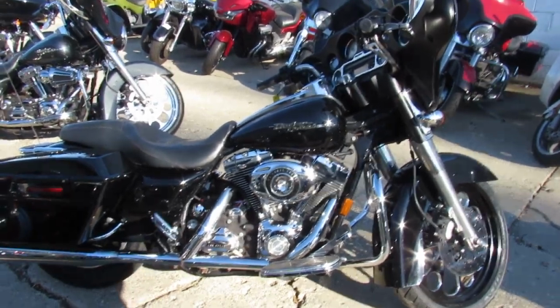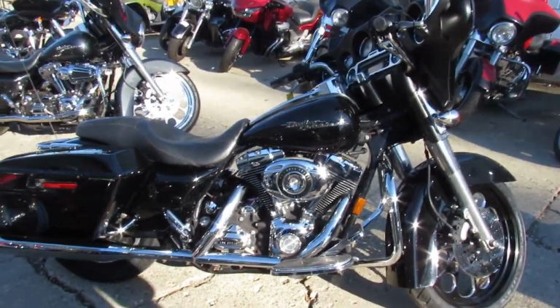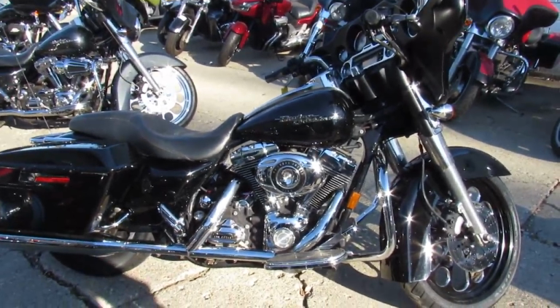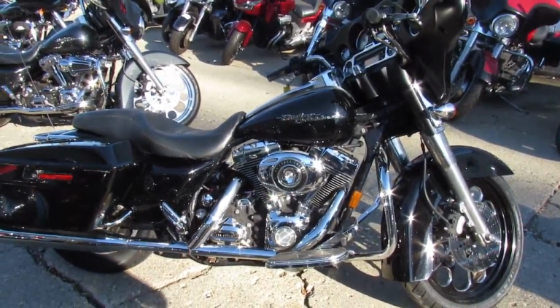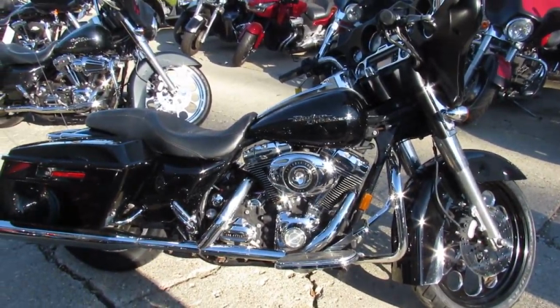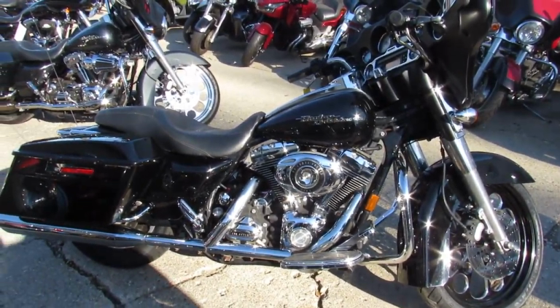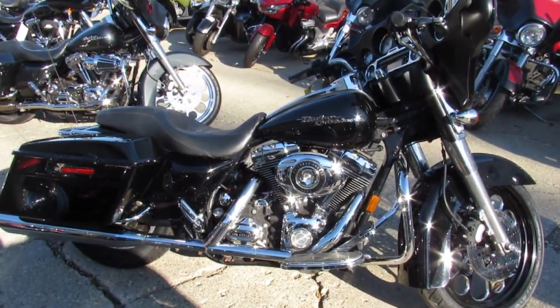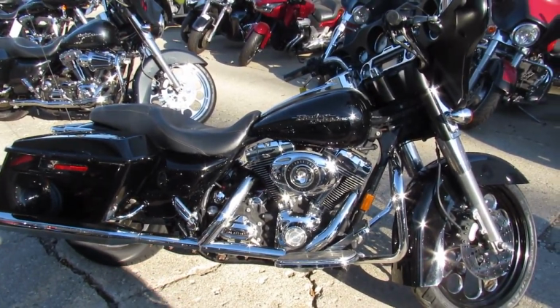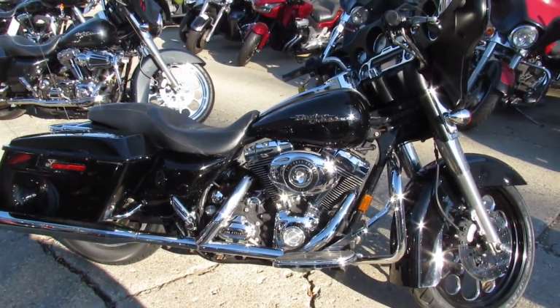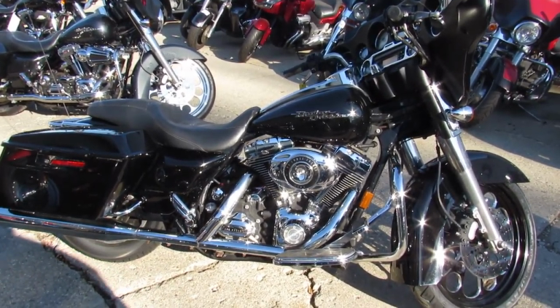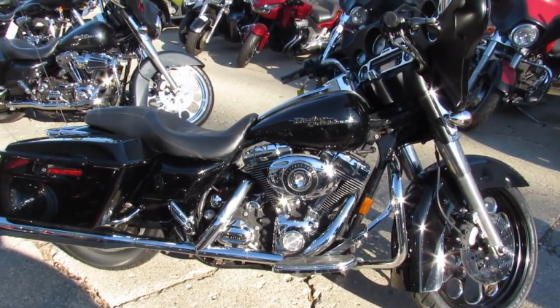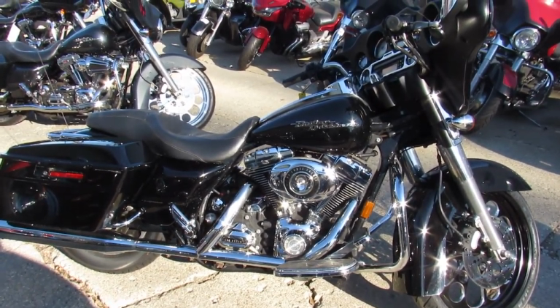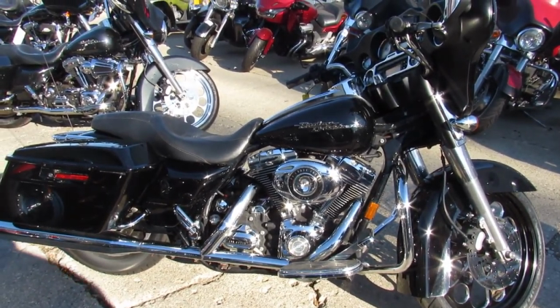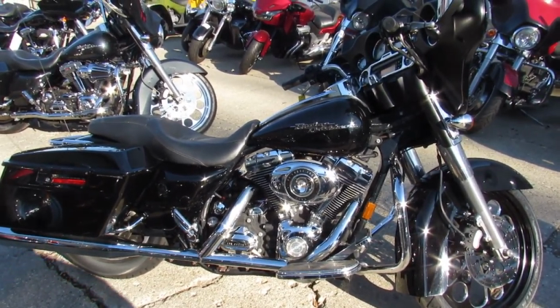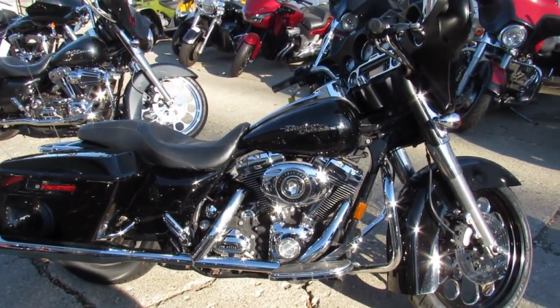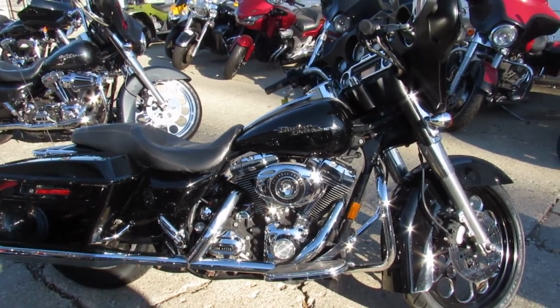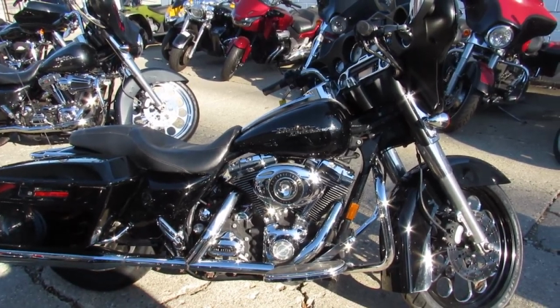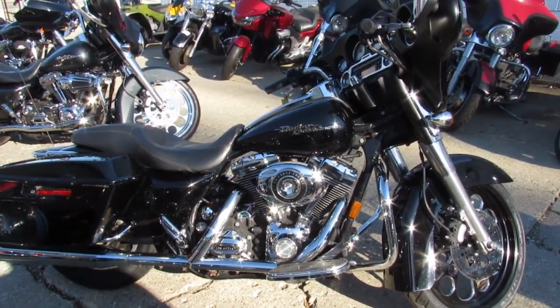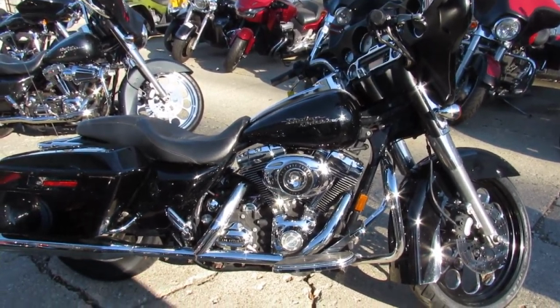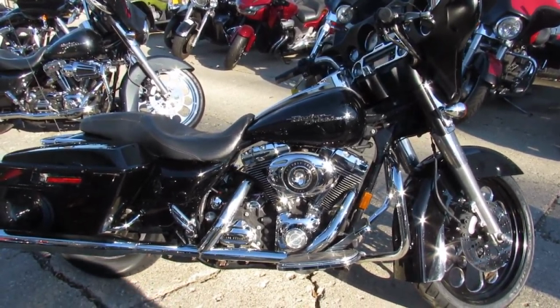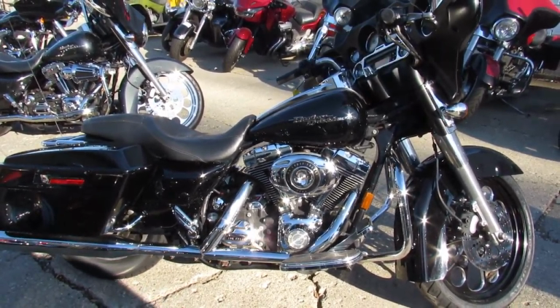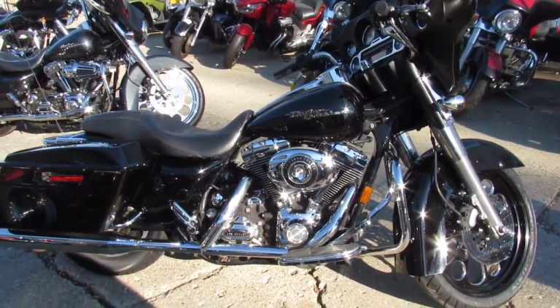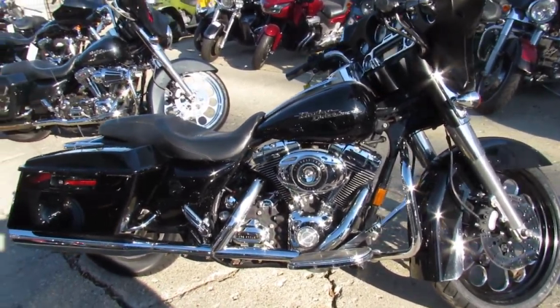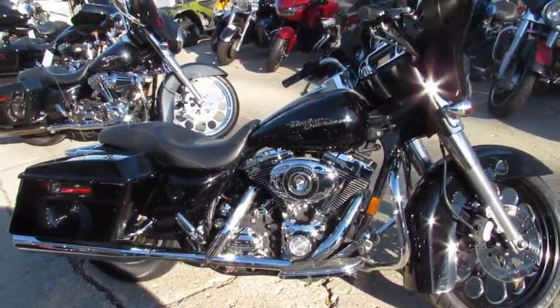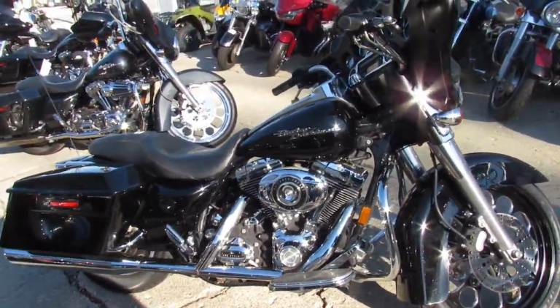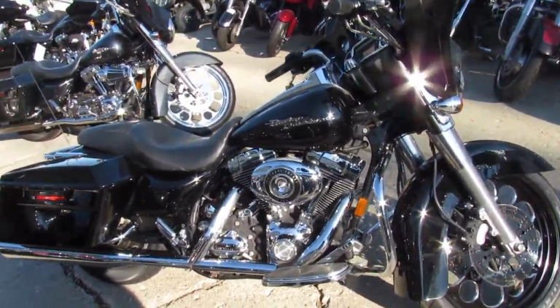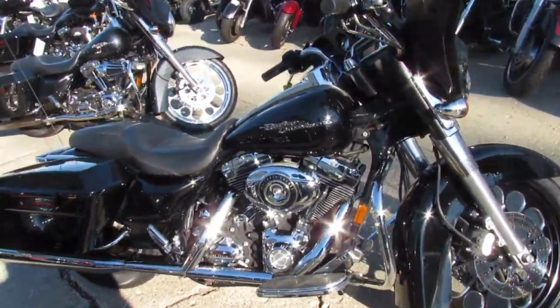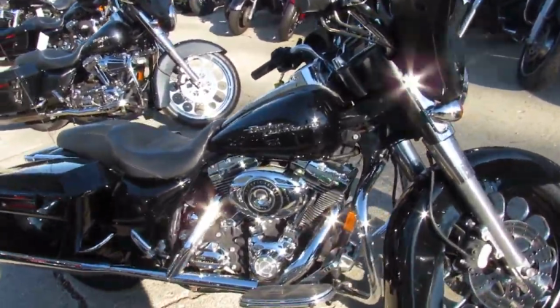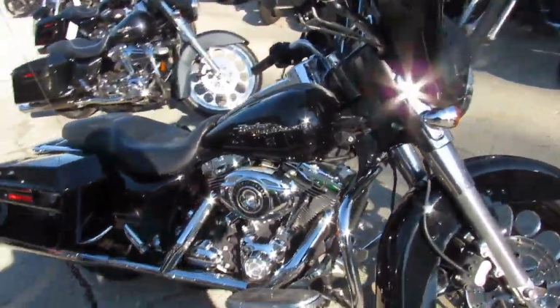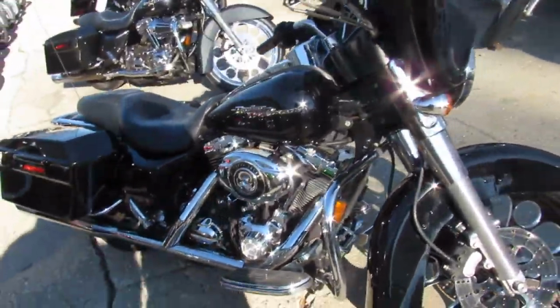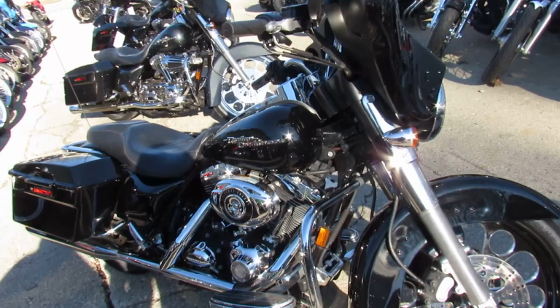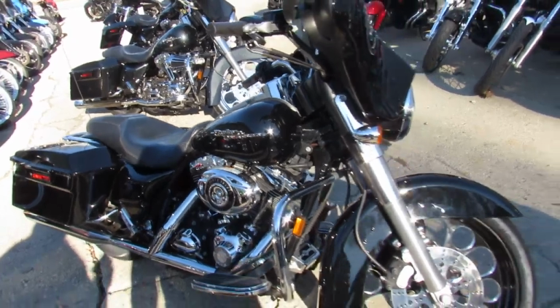Hey guys, Andrew and Aaron at Approval Powersports, the used Harley-Davidson headquarters. Over 400 used Harleys, got over 80 Street Glides to choose from. Check this one out.